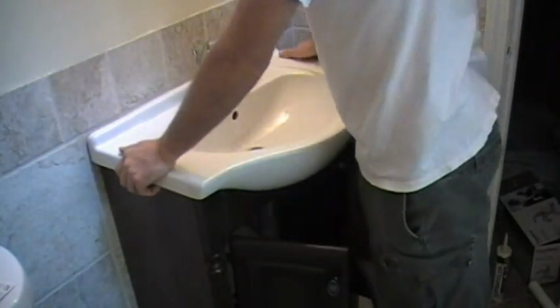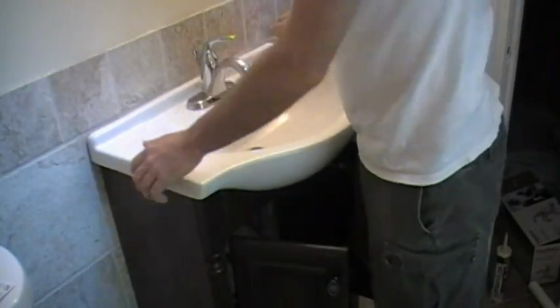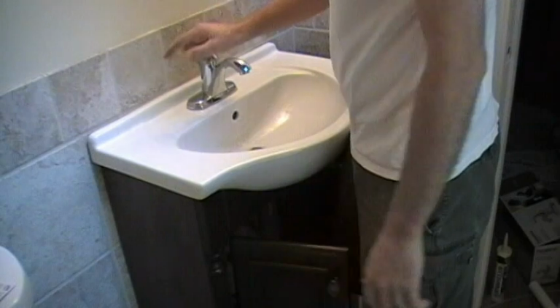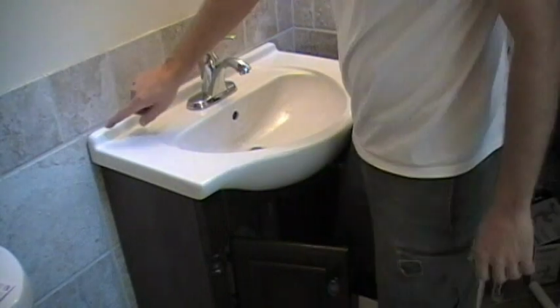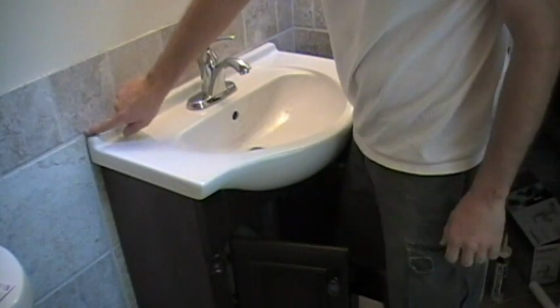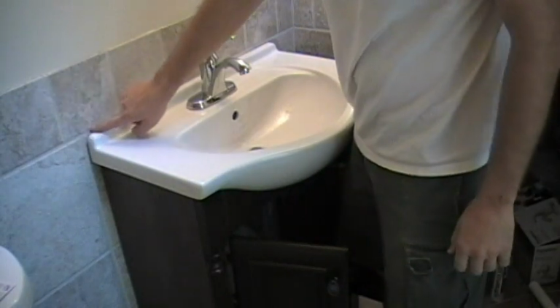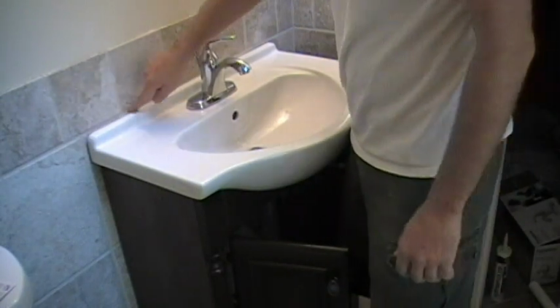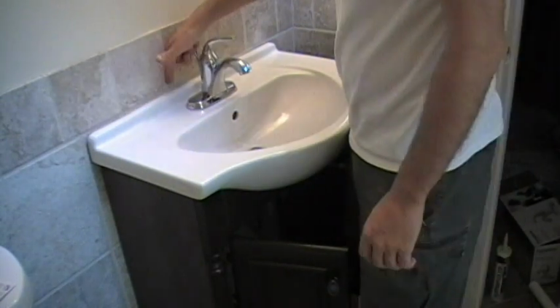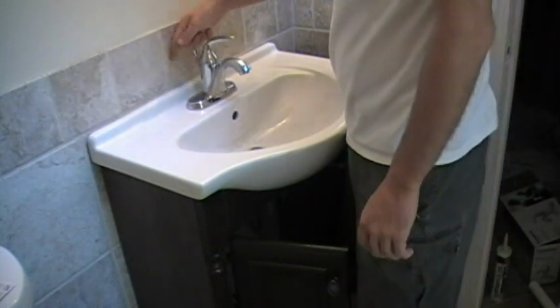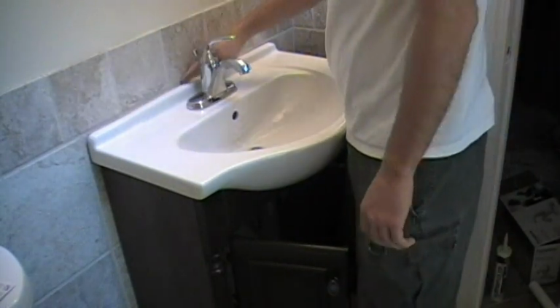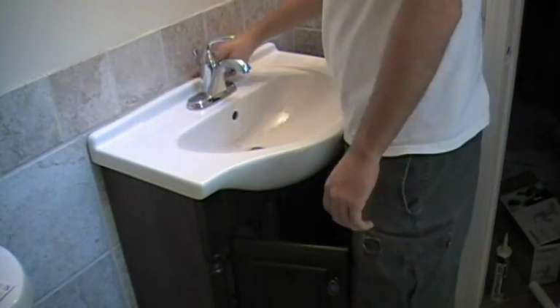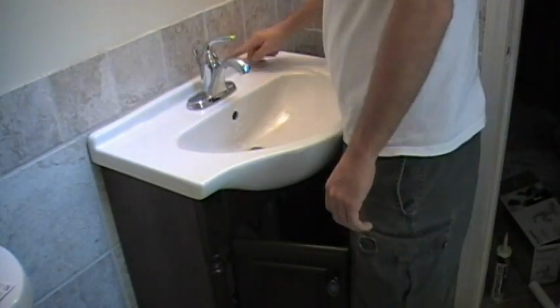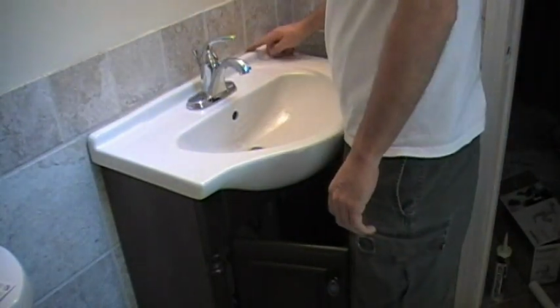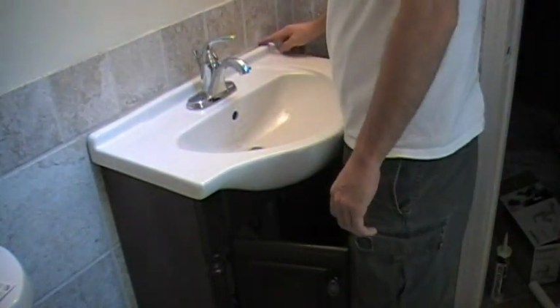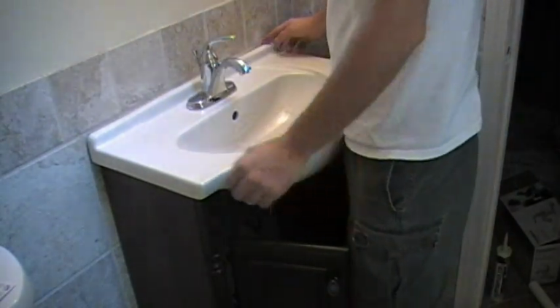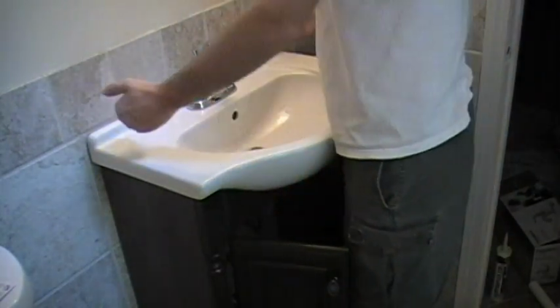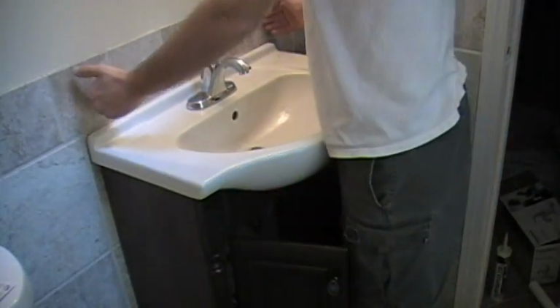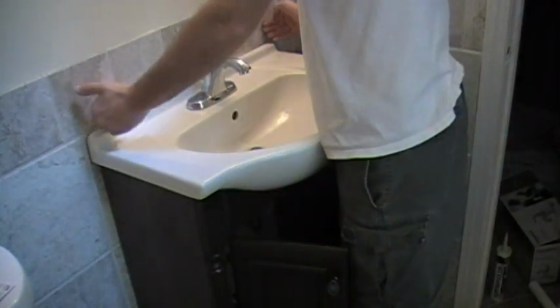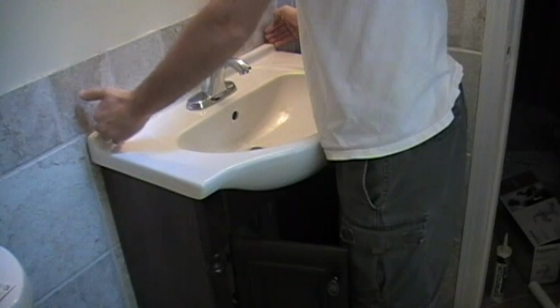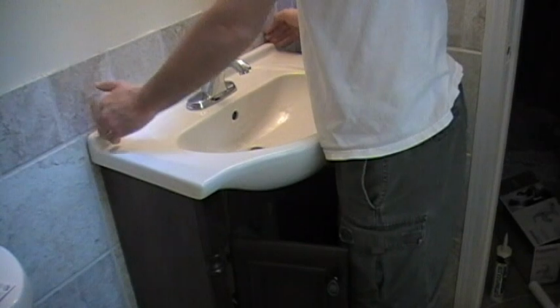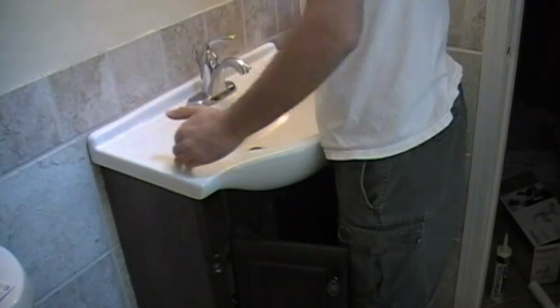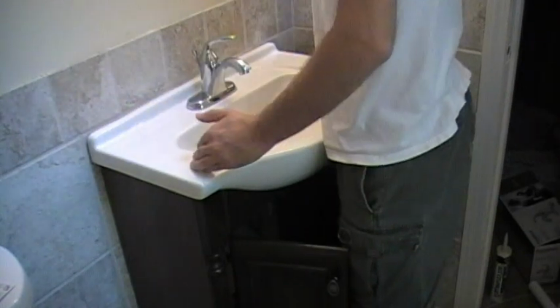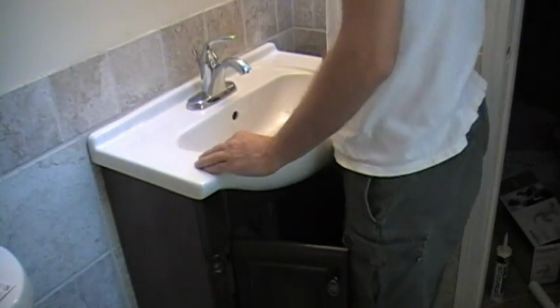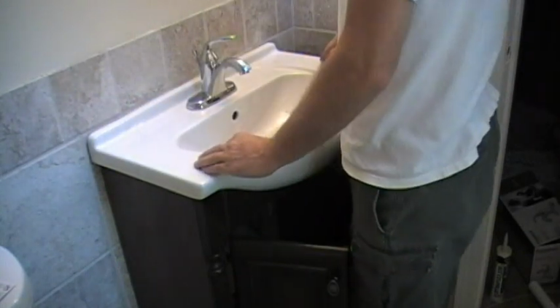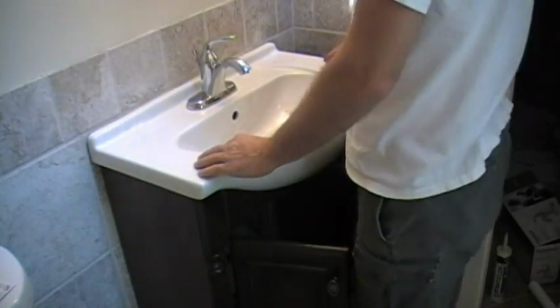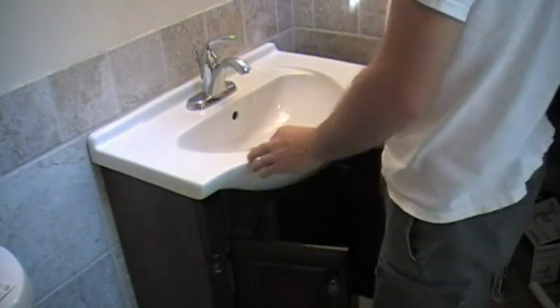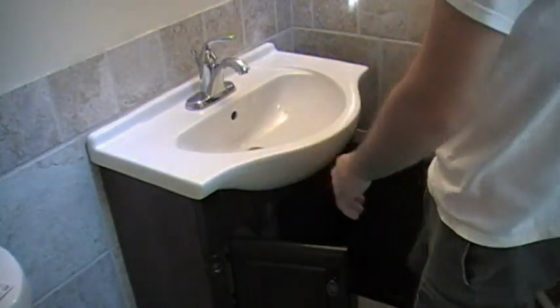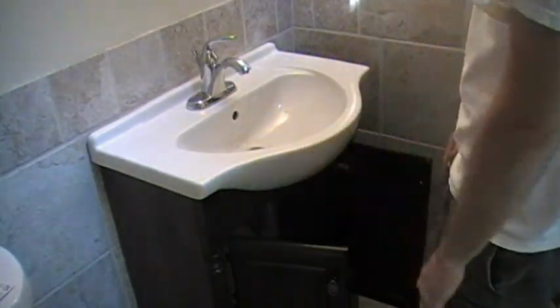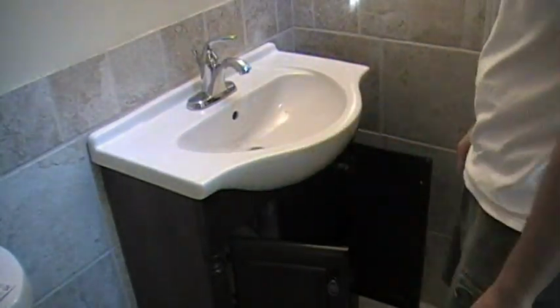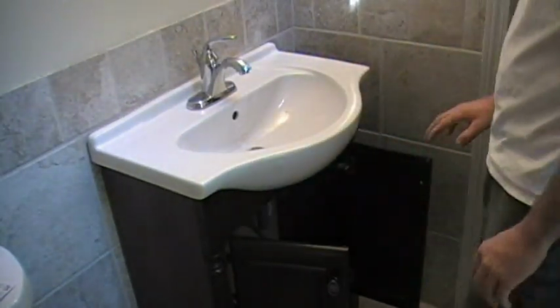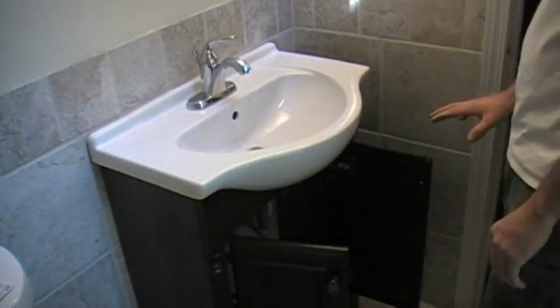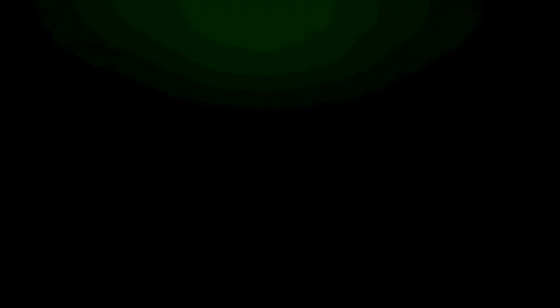I will come back later with the clear caulk and run it over the back of this to seal the tile in. Everything here looks like it's aligned really well.